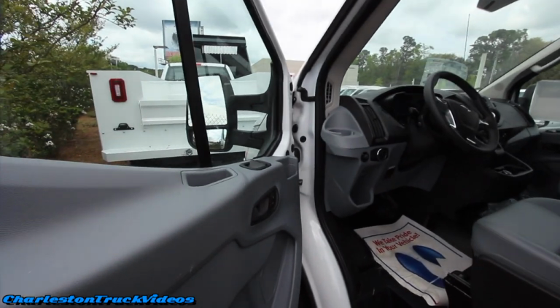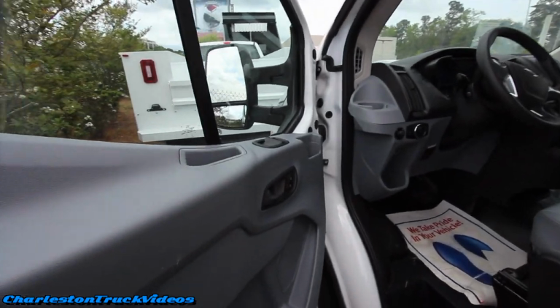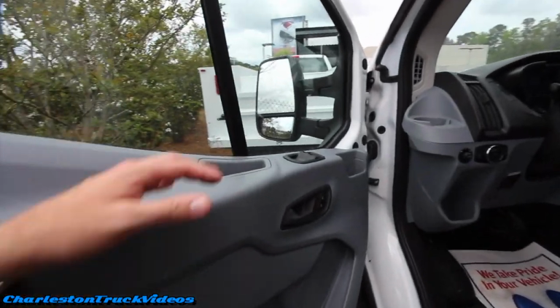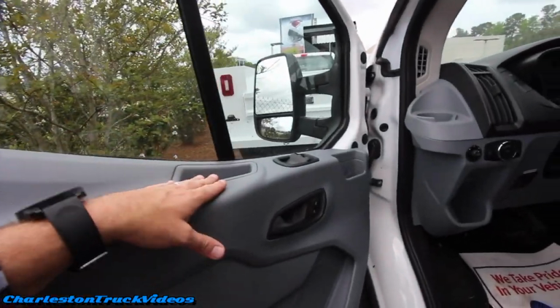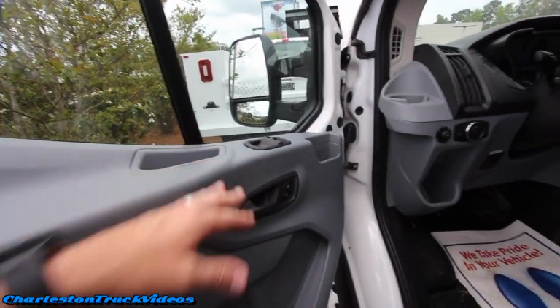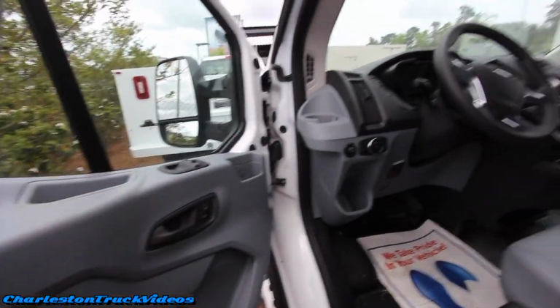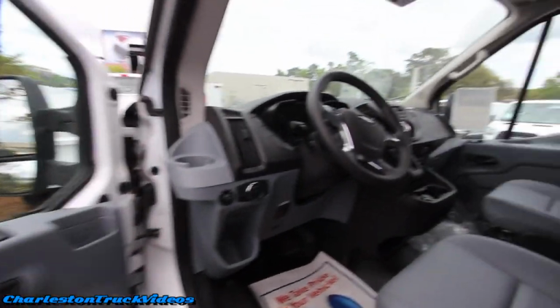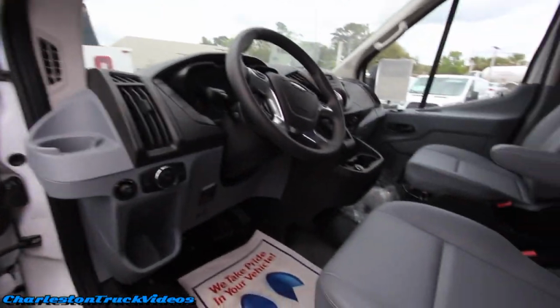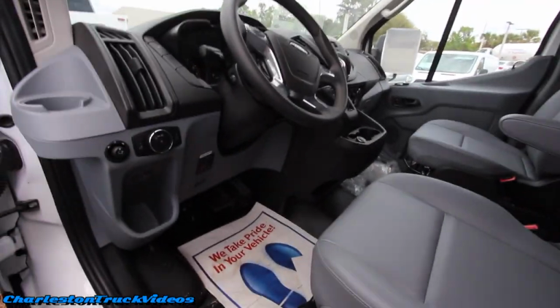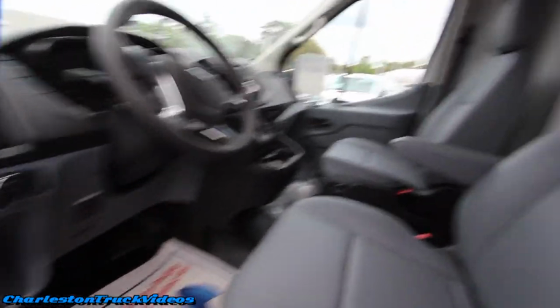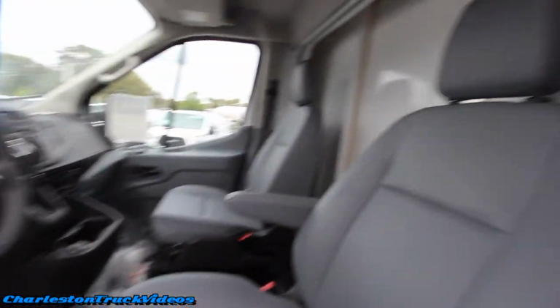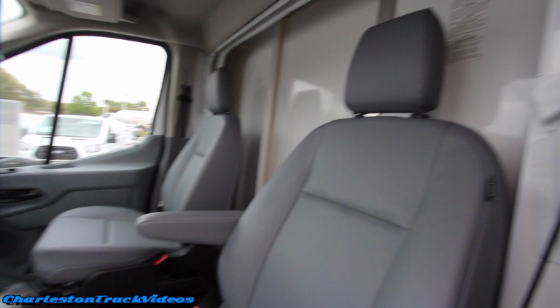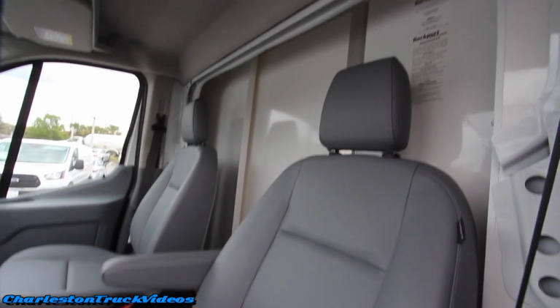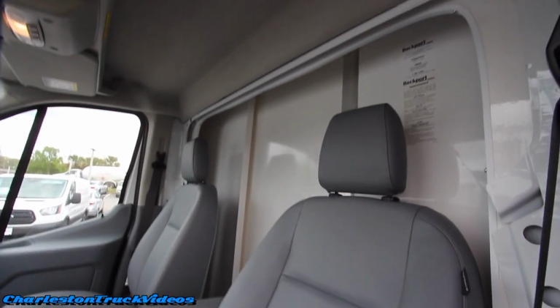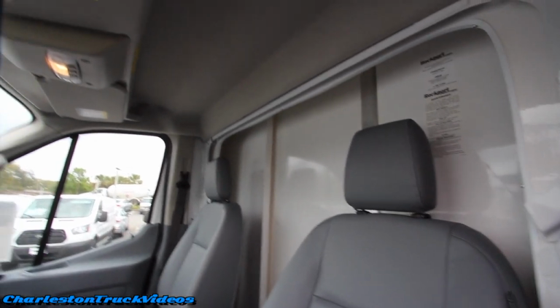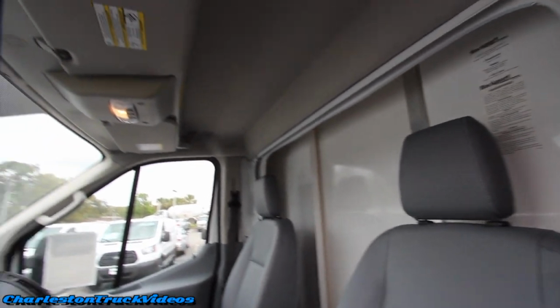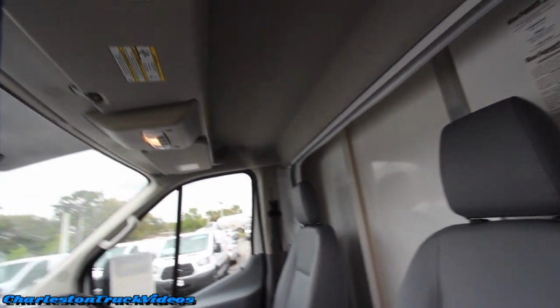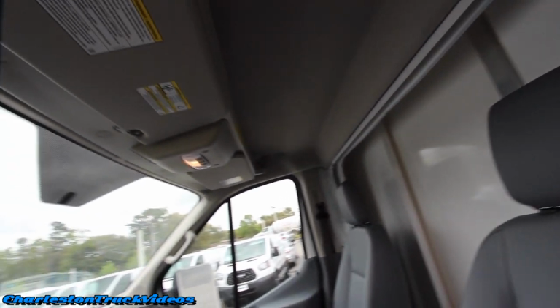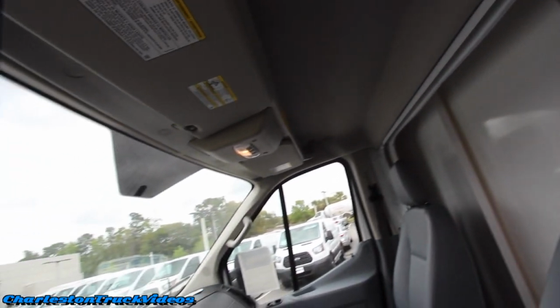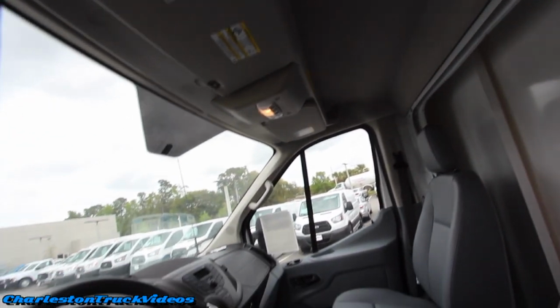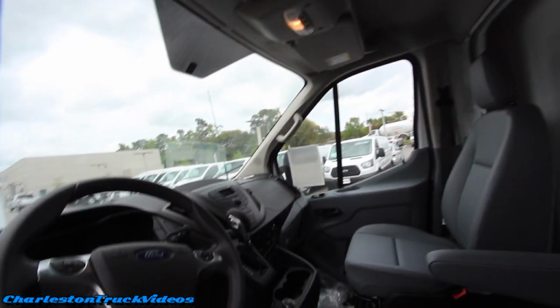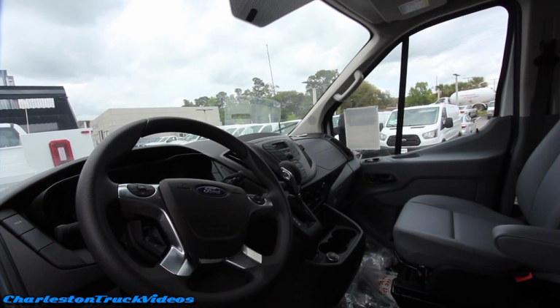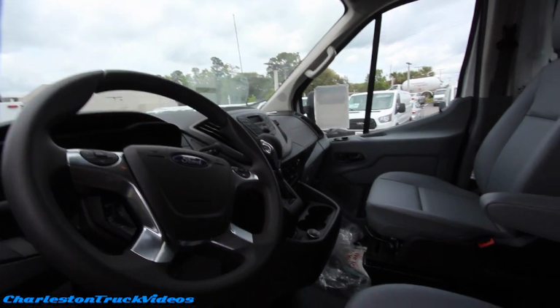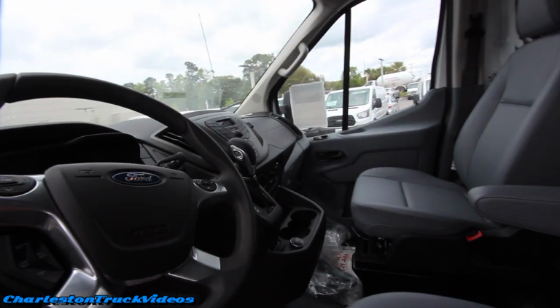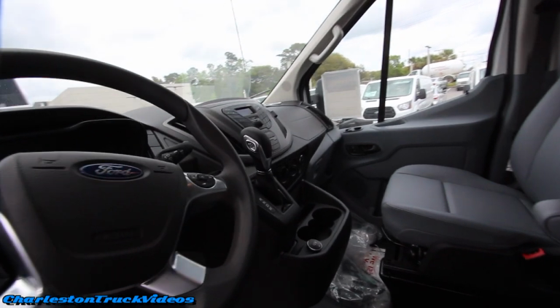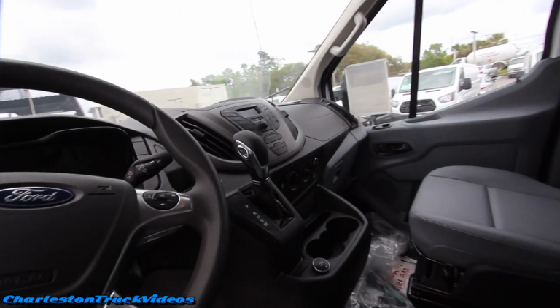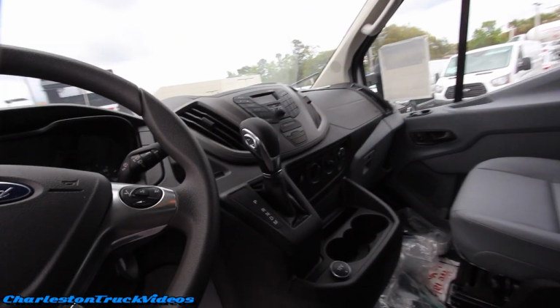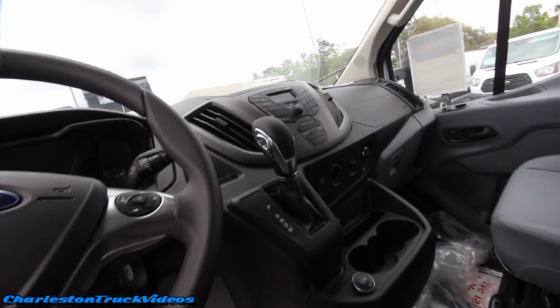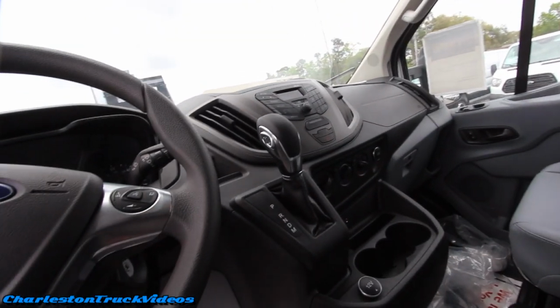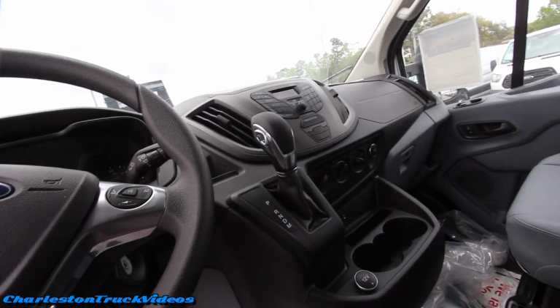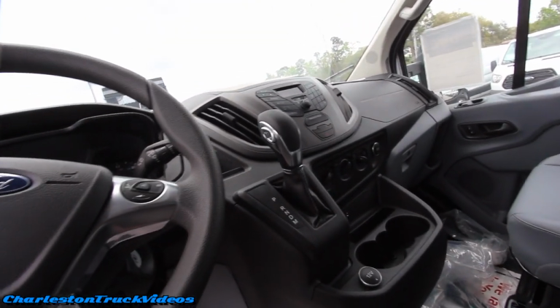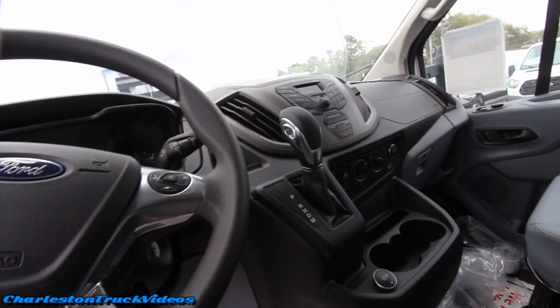Some of the amenities in here: power windows, power door locks, vinyl floors, vinyl seats. I mean, it is what it is, right? It's got storage up top. It's not meant to live in or to drive every single day.